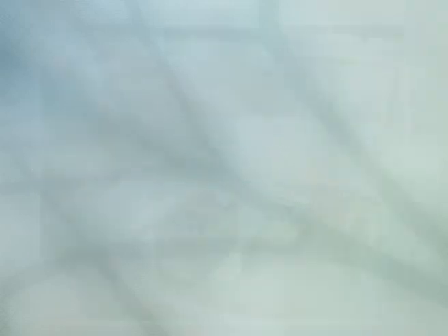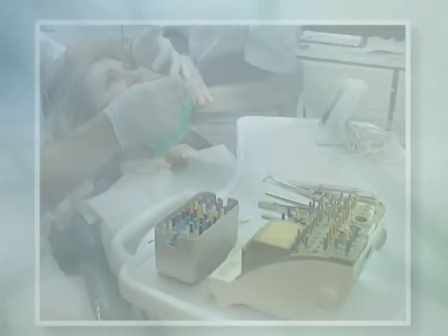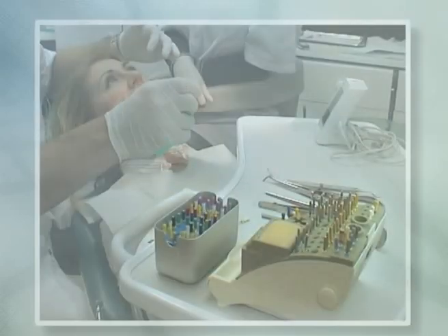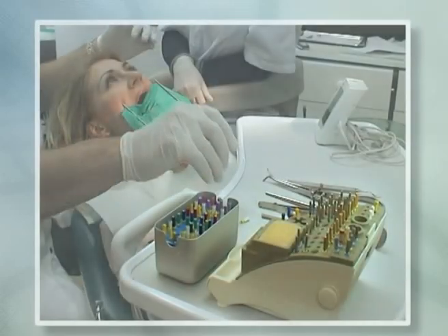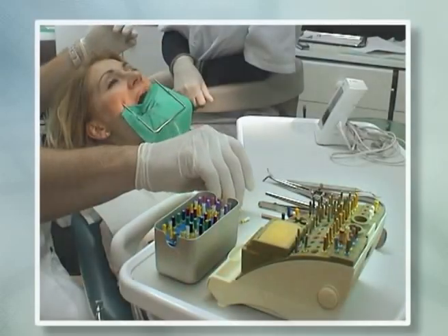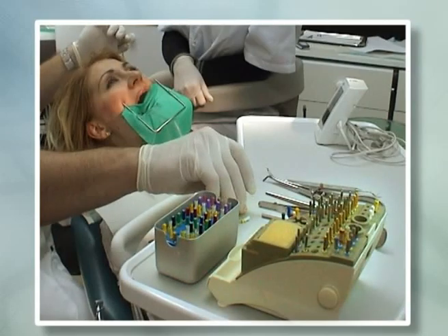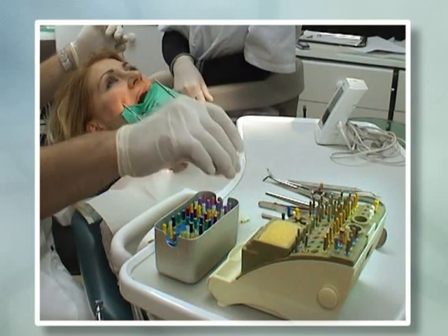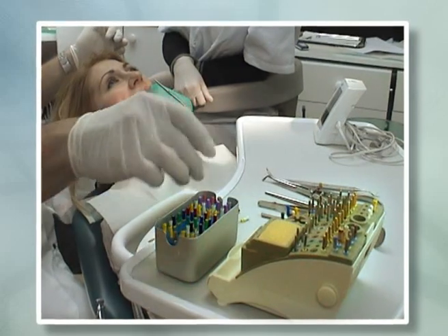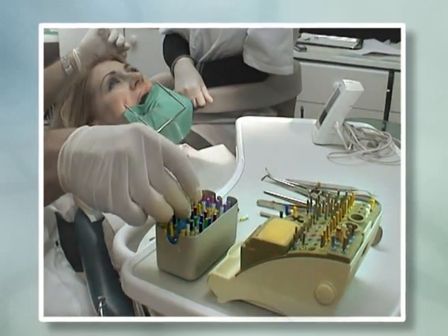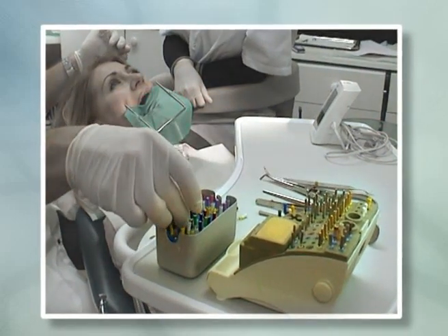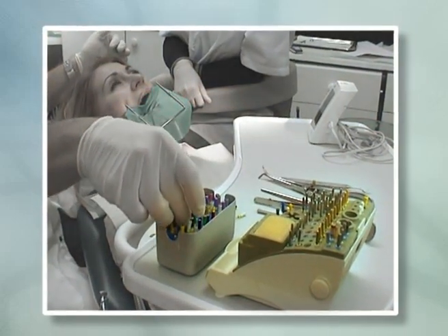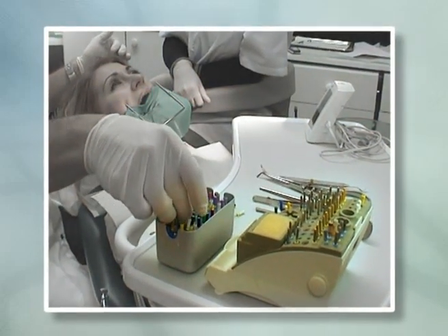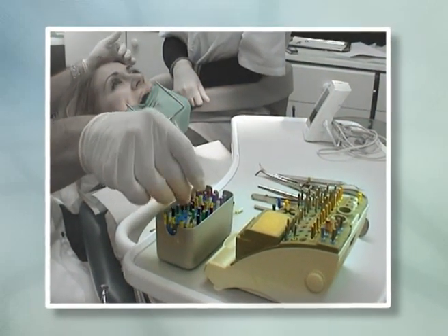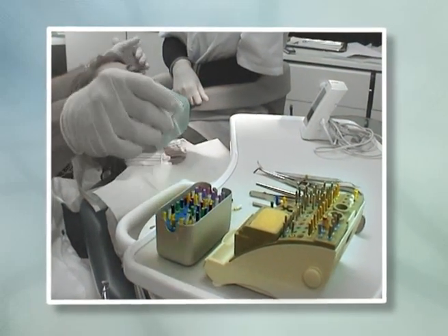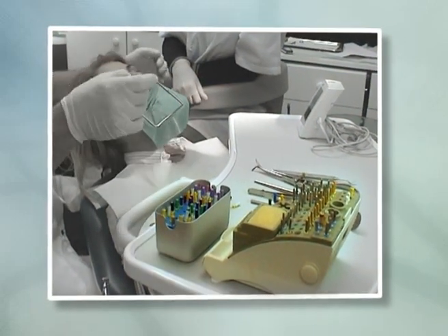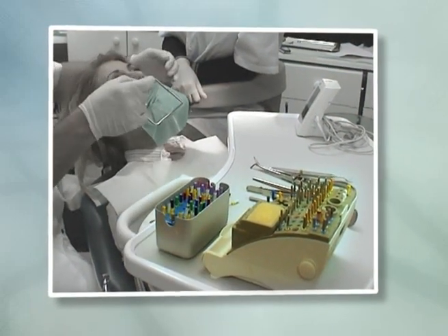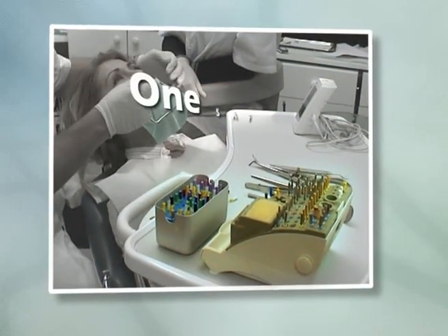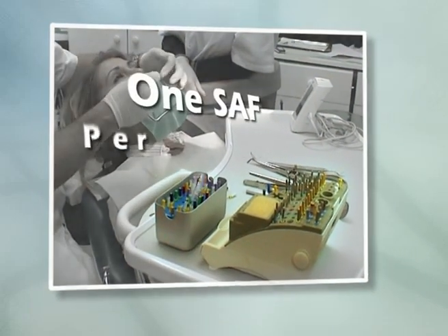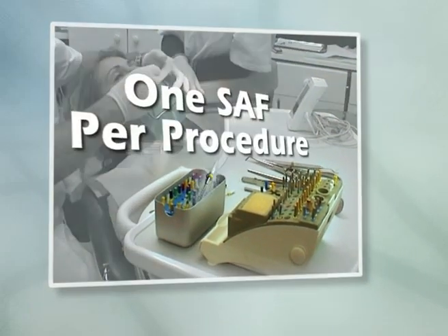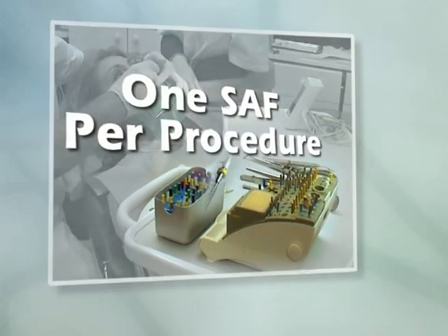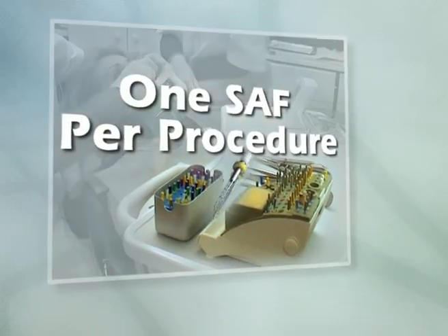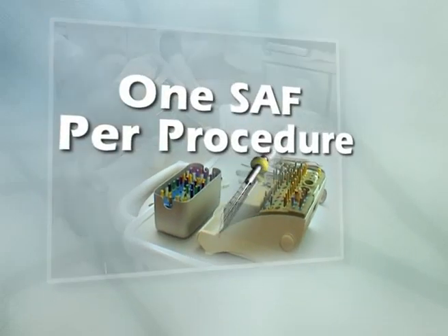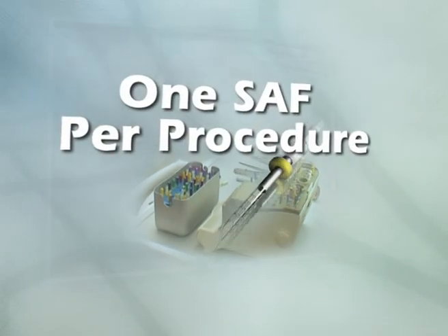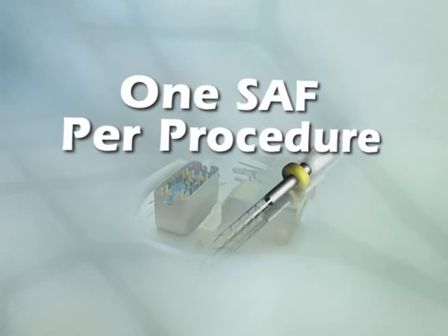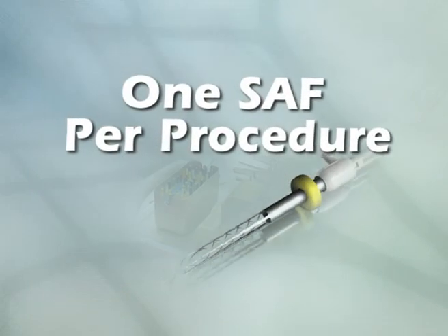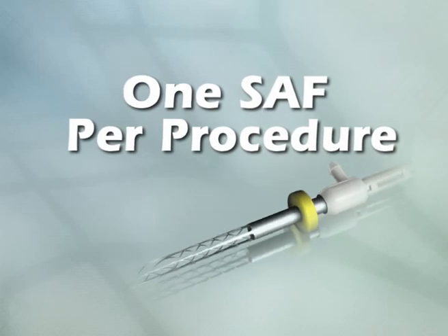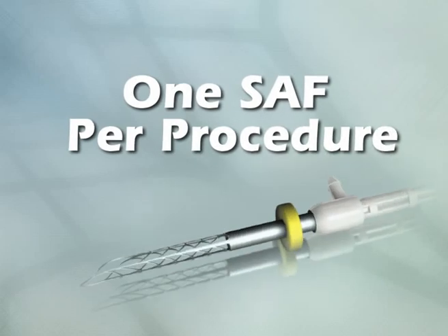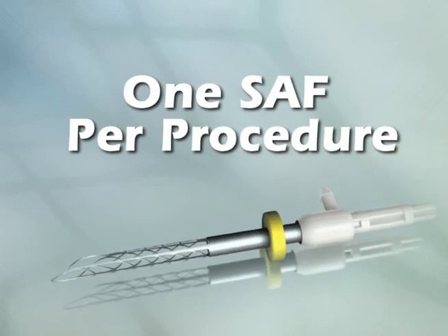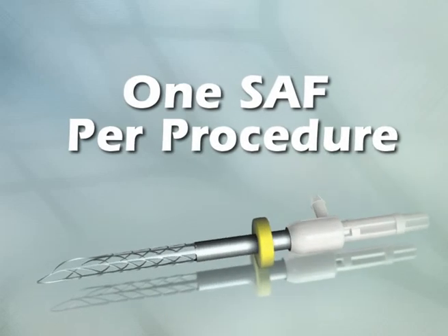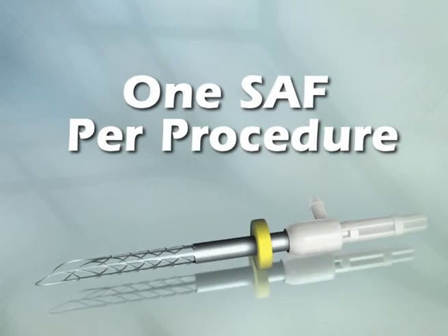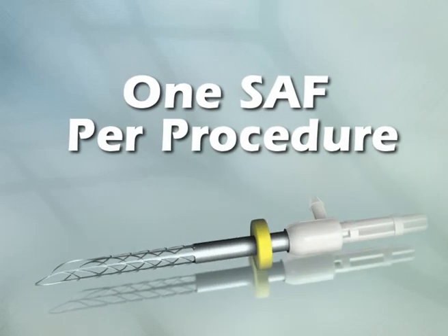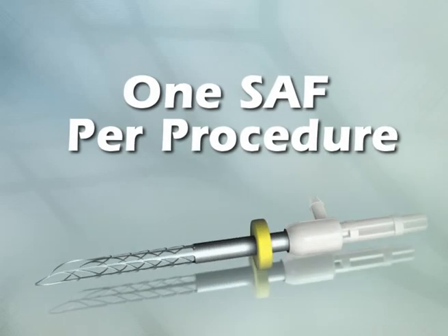Instead of the usual array of hand files, a single SAF handles the entire procedure from start to finish.